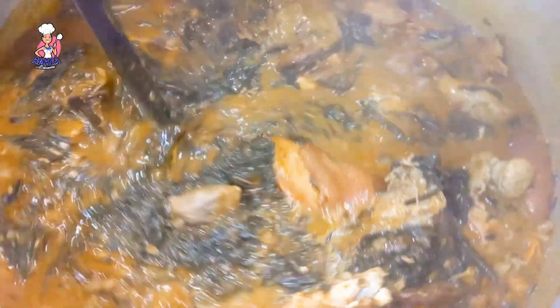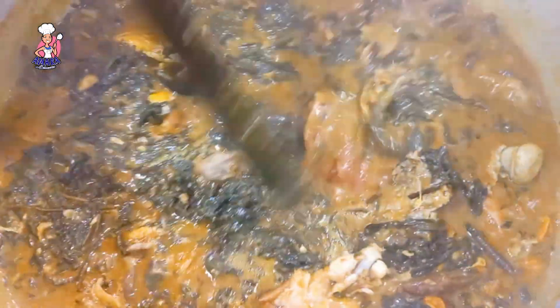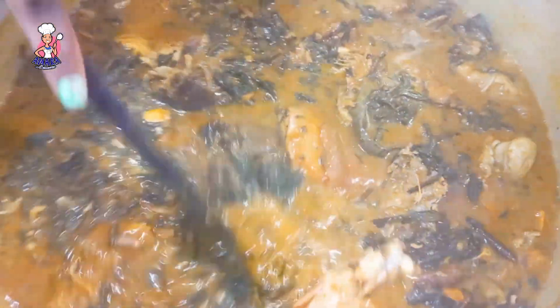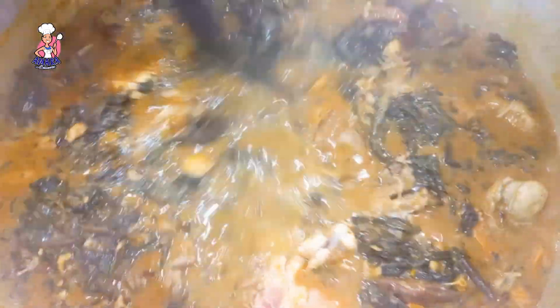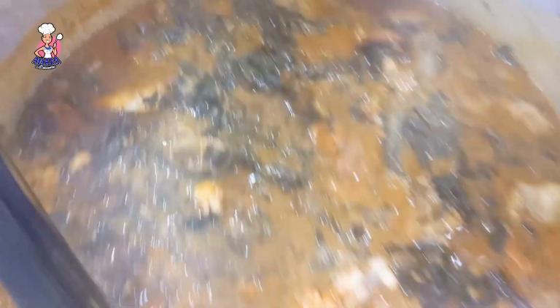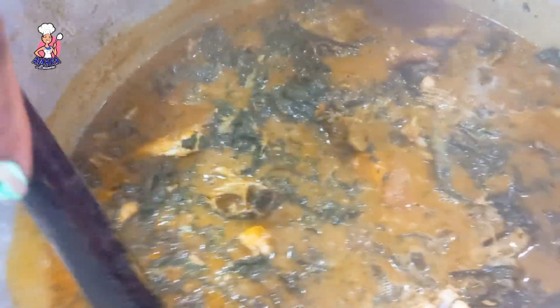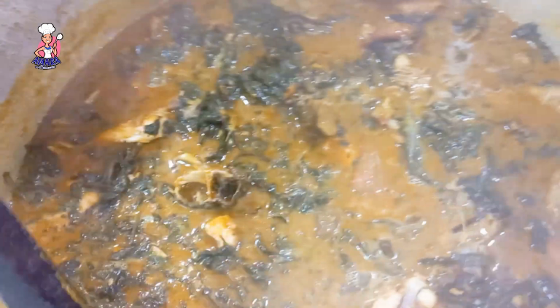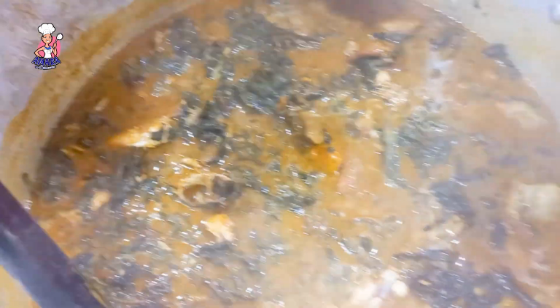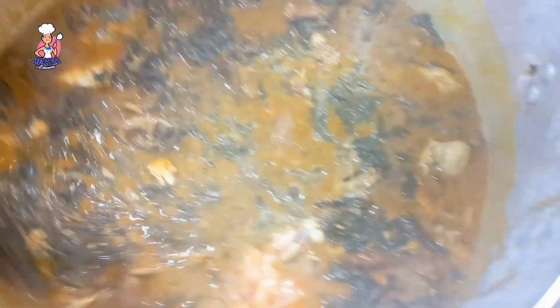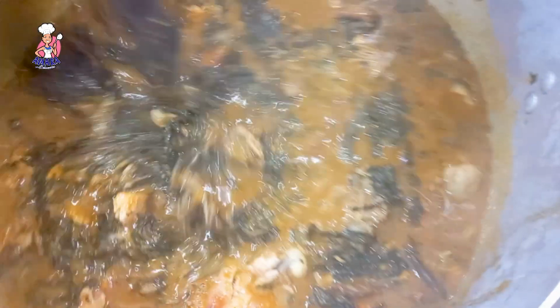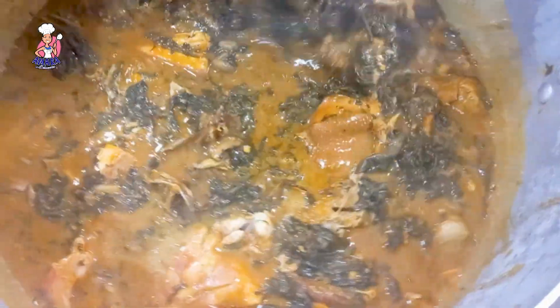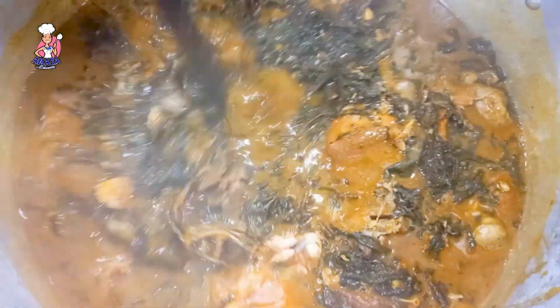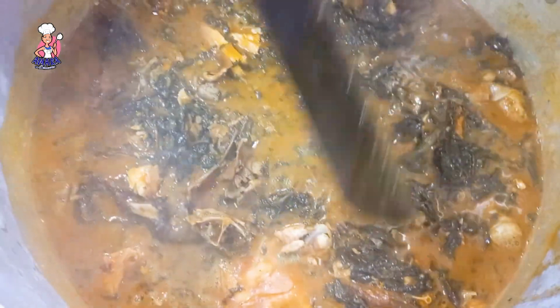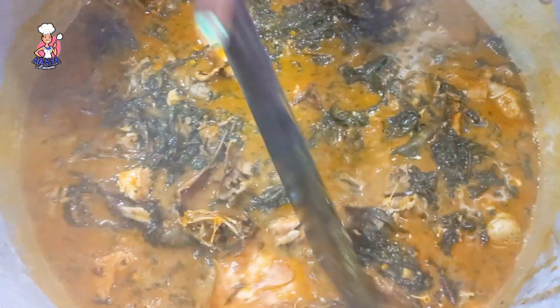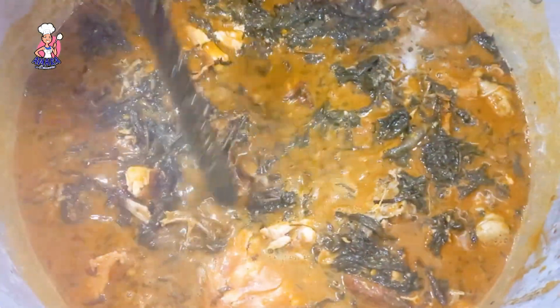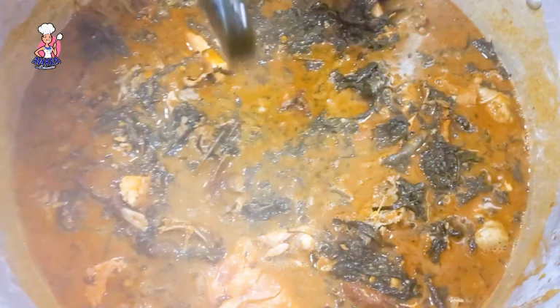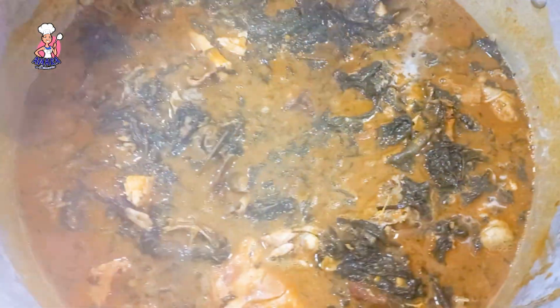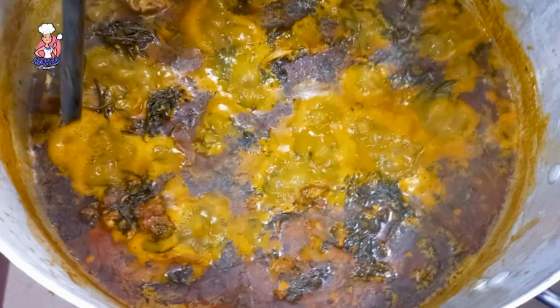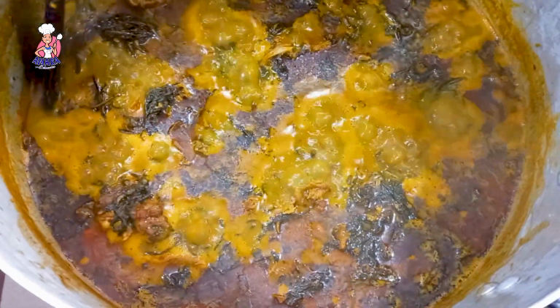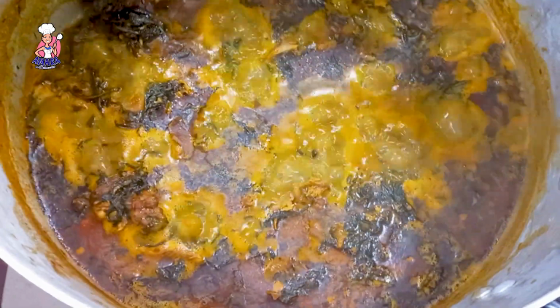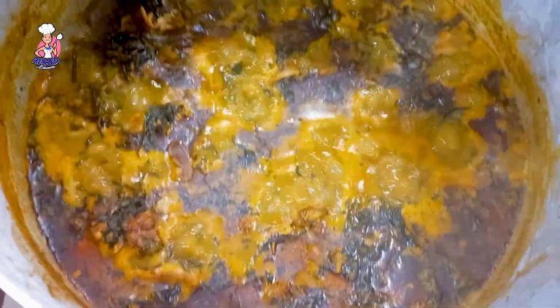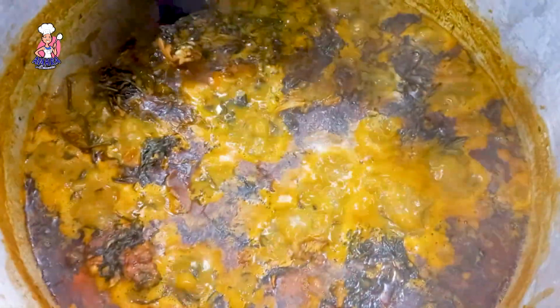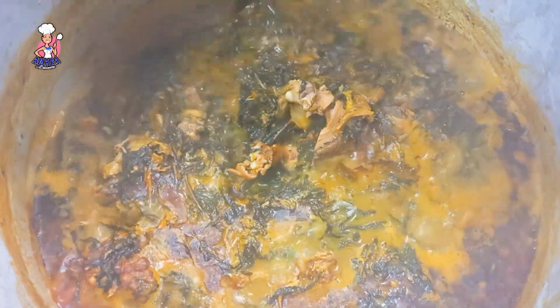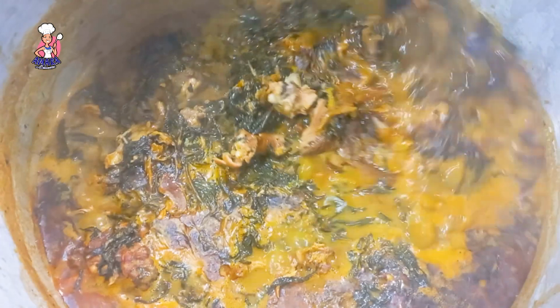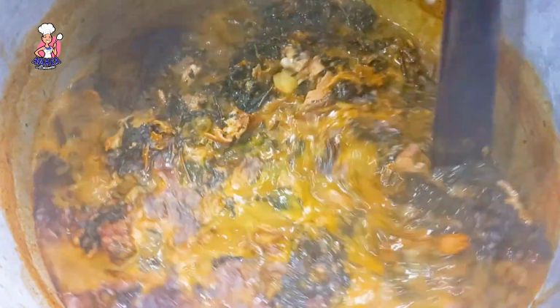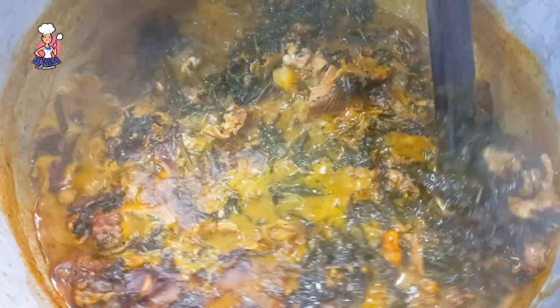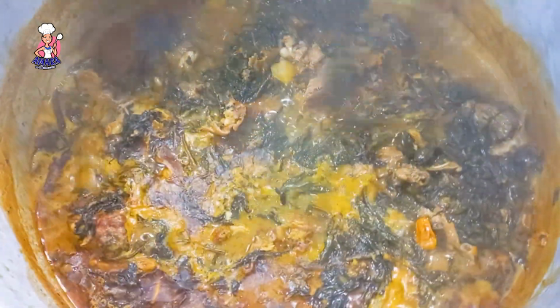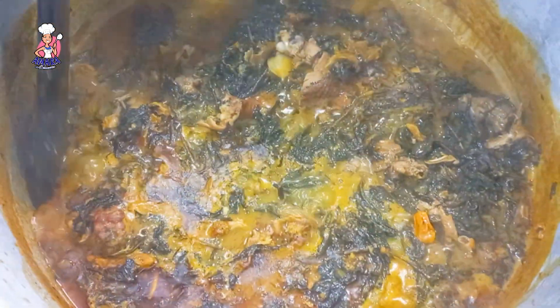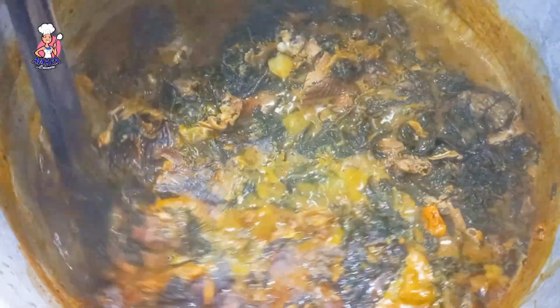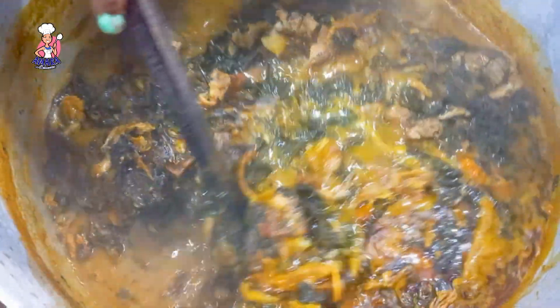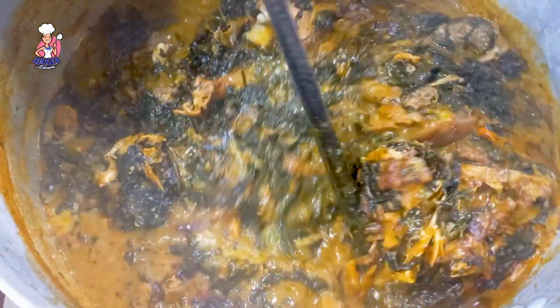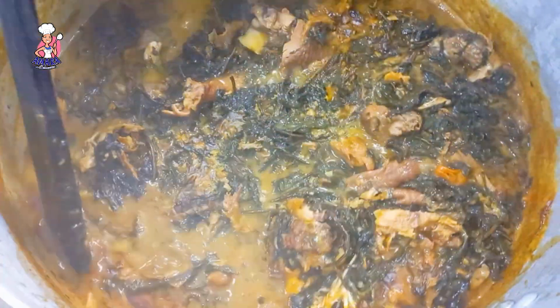Here you can see my soup looks so good and delicious. The clients really, really loved it. Thank you so much for watching, my delicious people — I will see you in my next video.